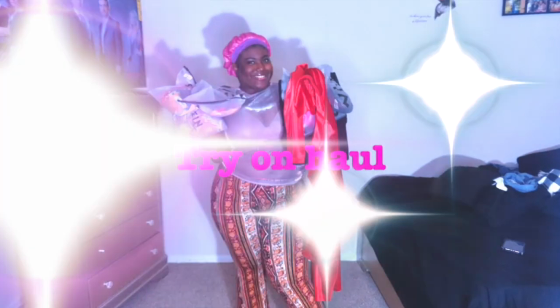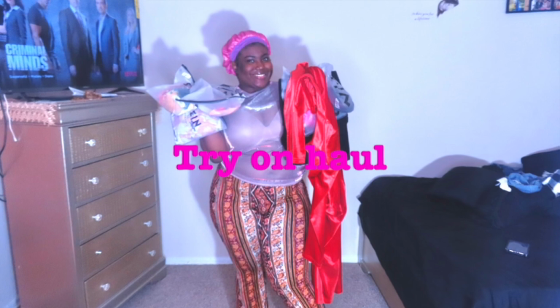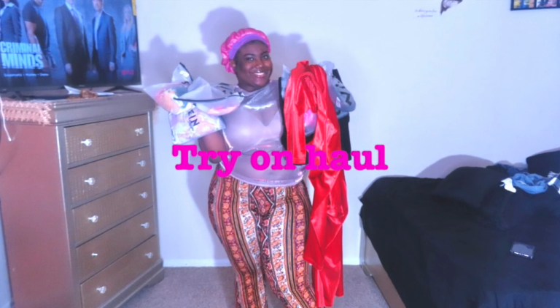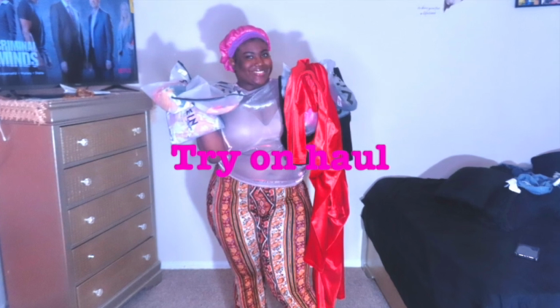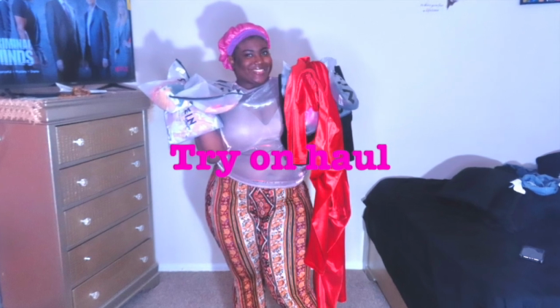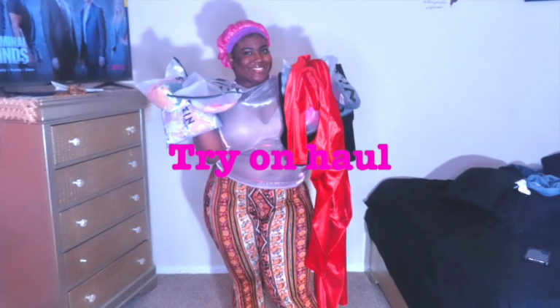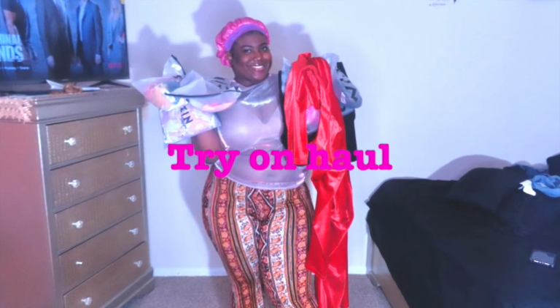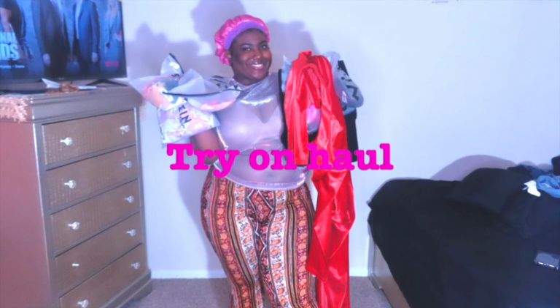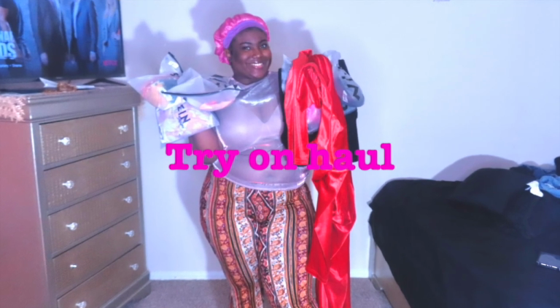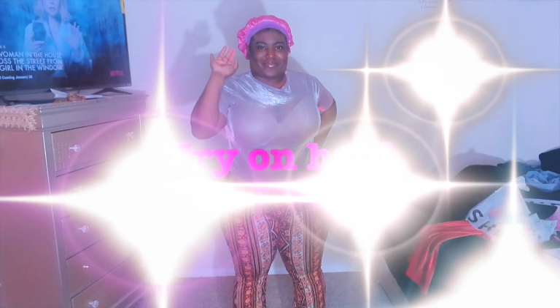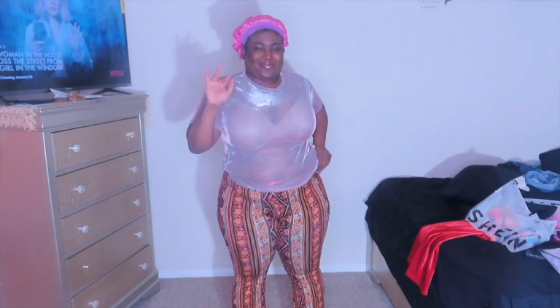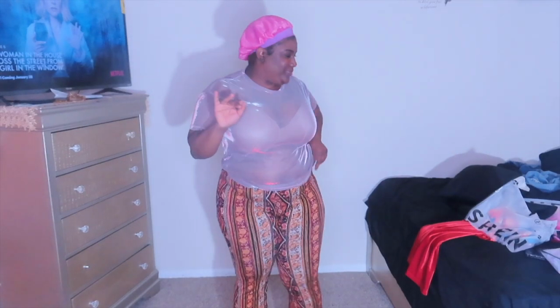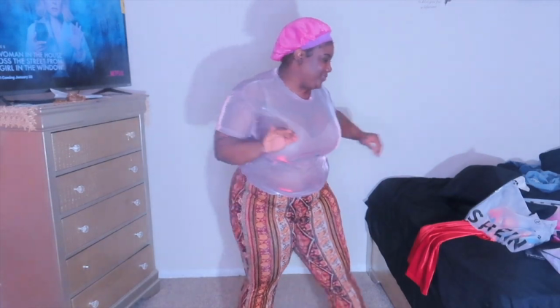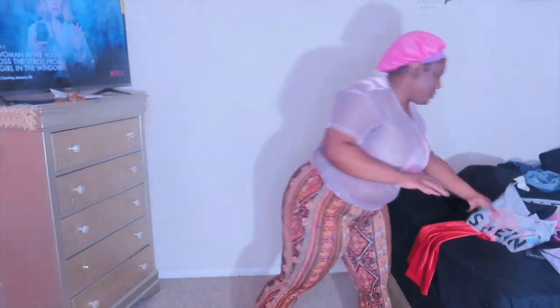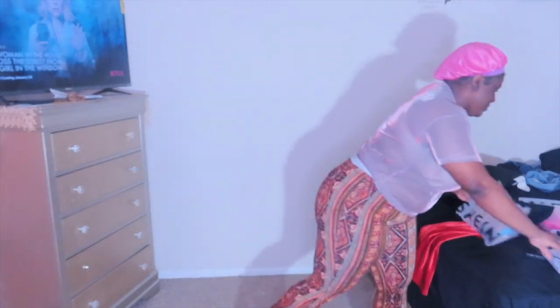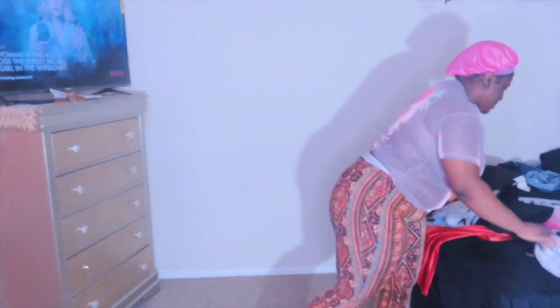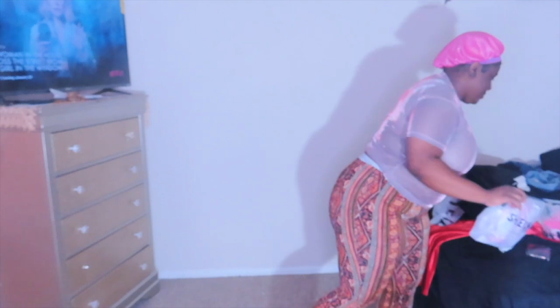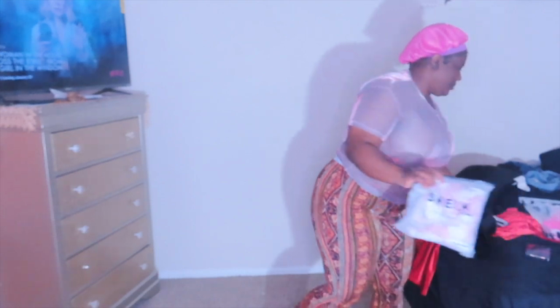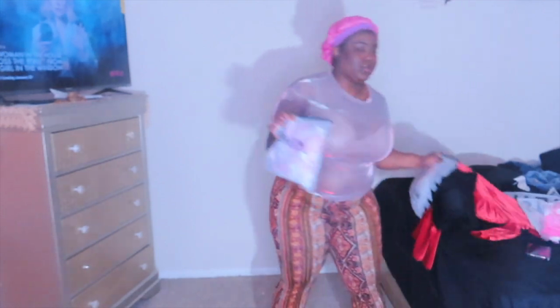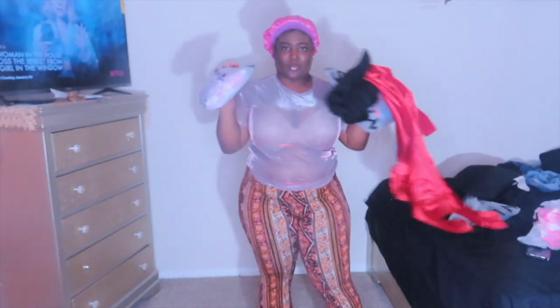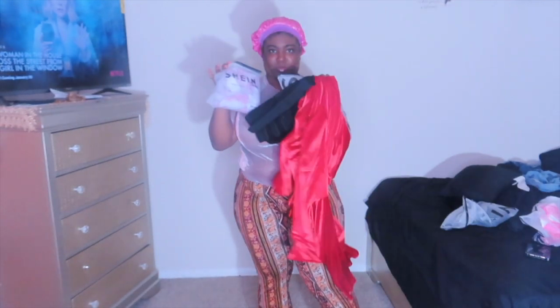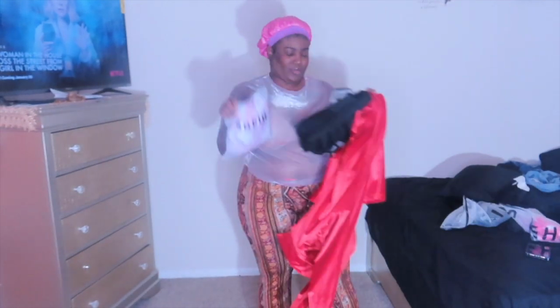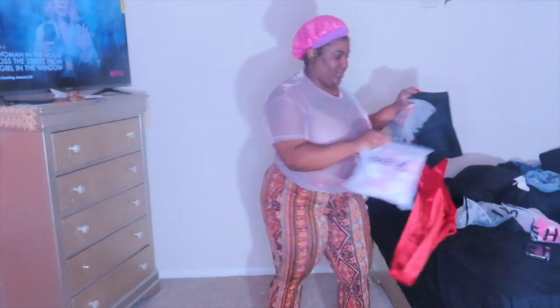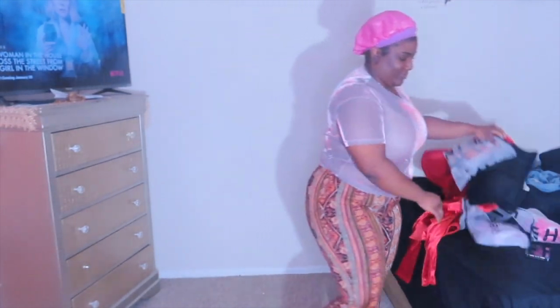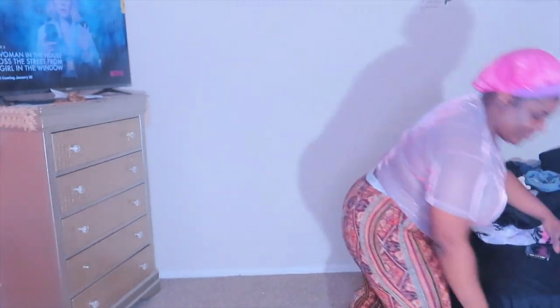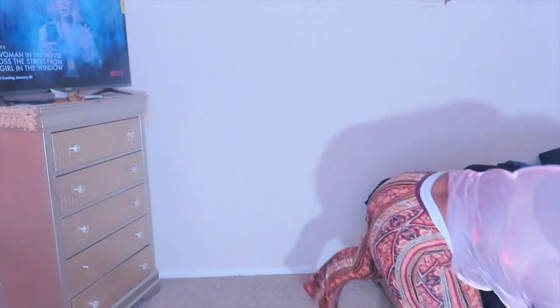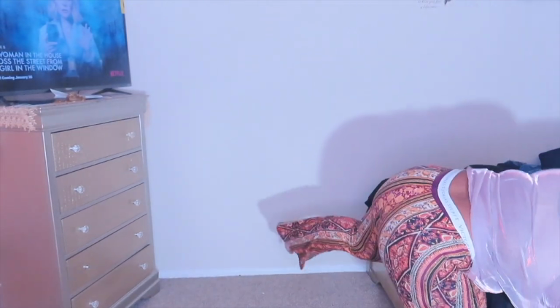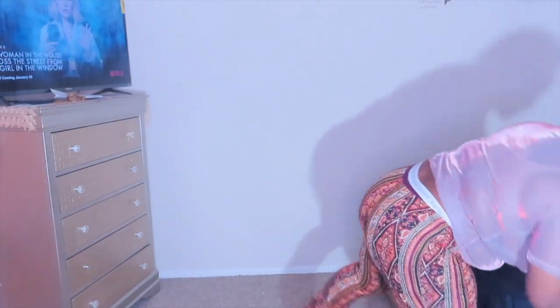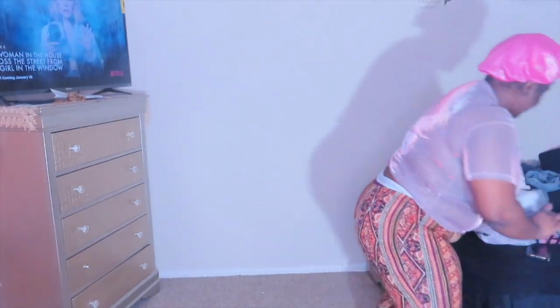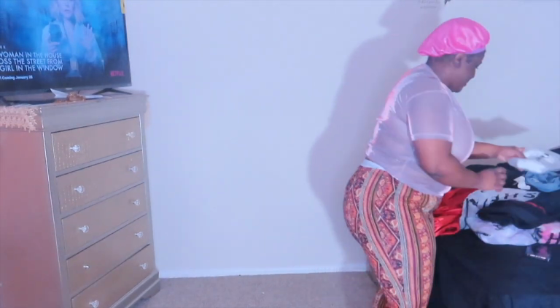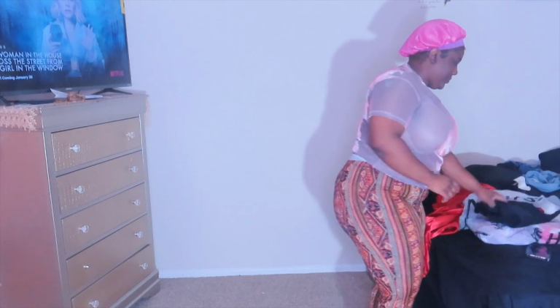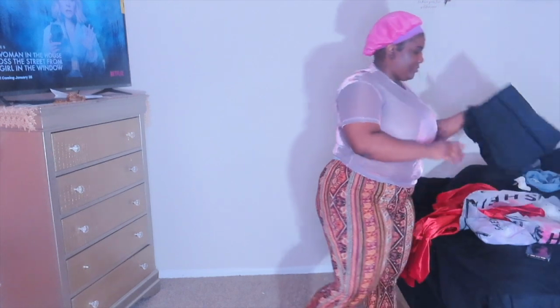Hi guys, welcome back to my channel, it's a girl Reesey. As you can already tell from the title, we're going to be doing a try-on haul today from Shein, and I think one item from Amazon.